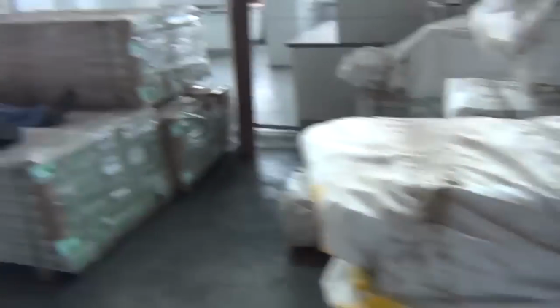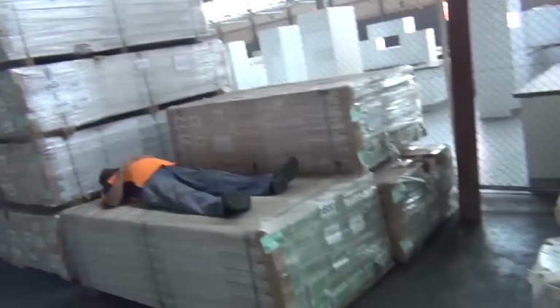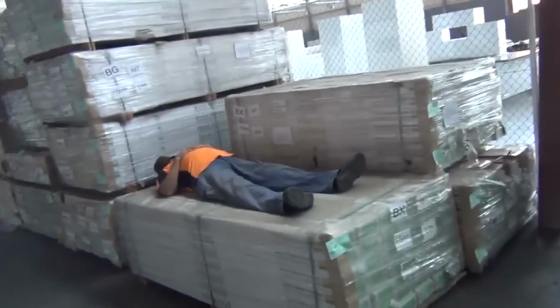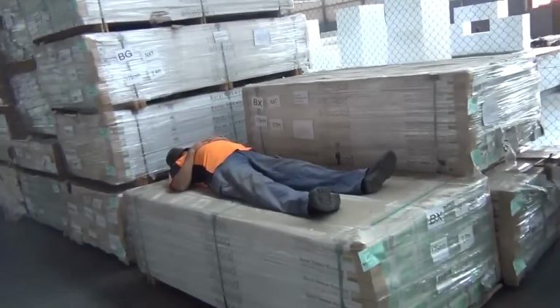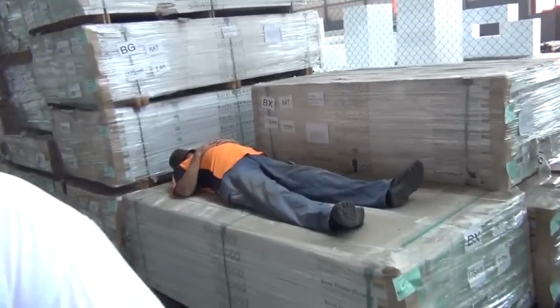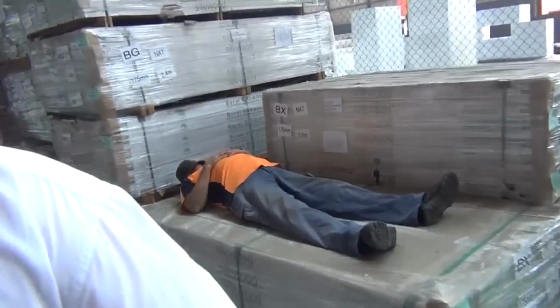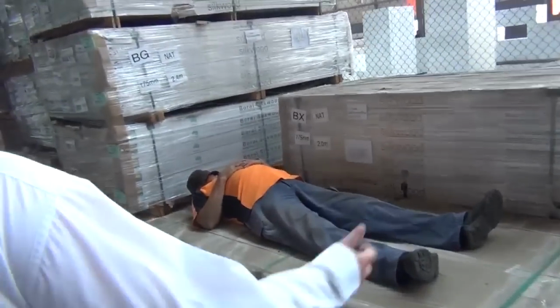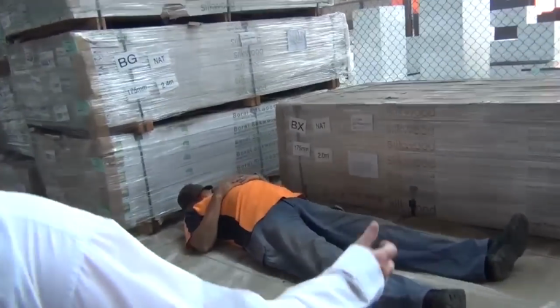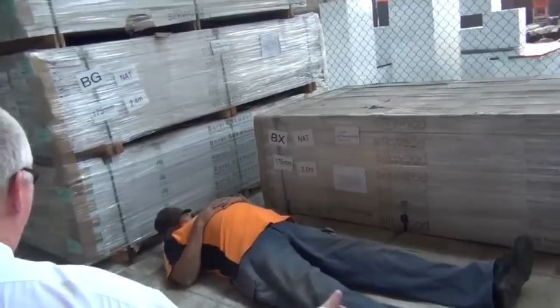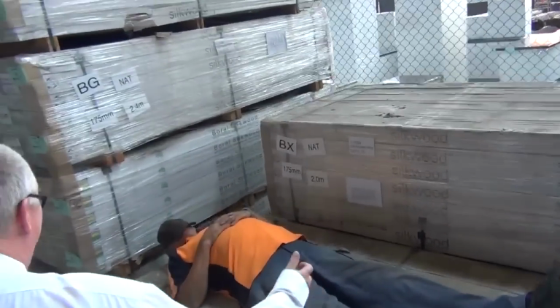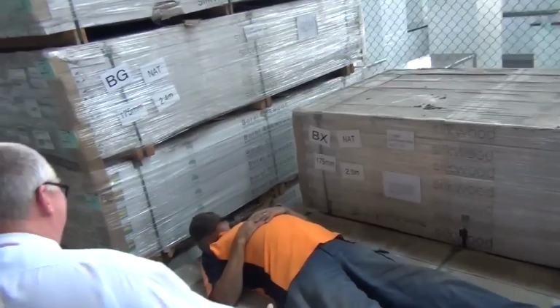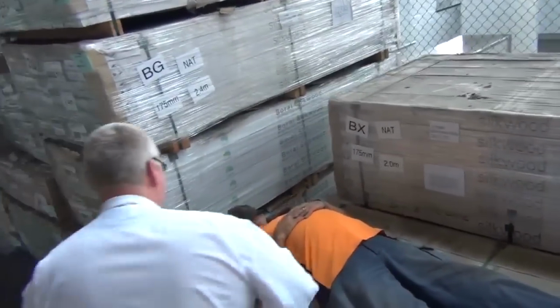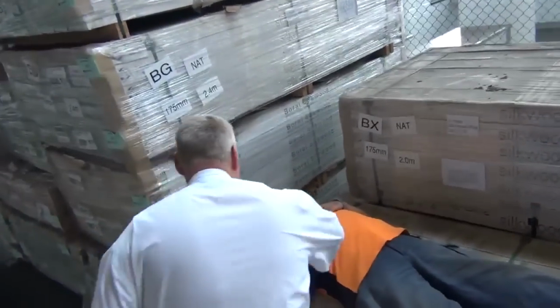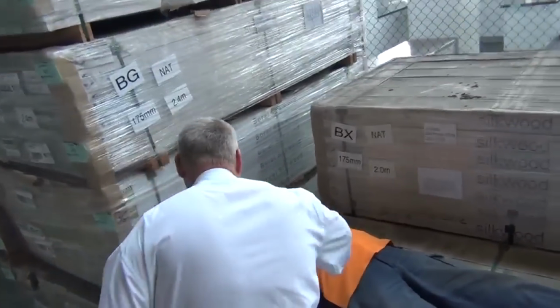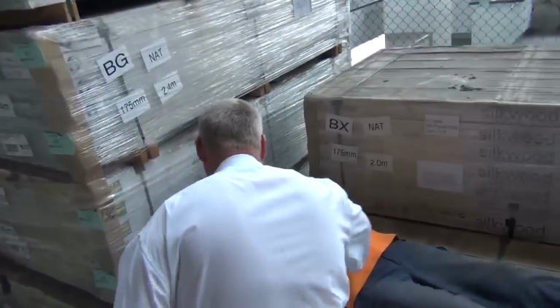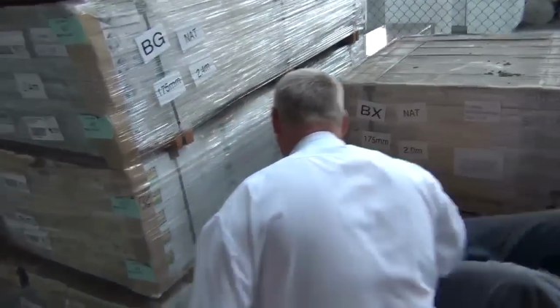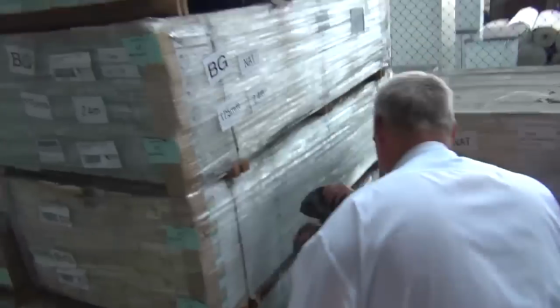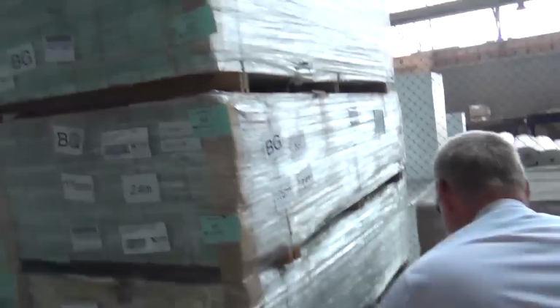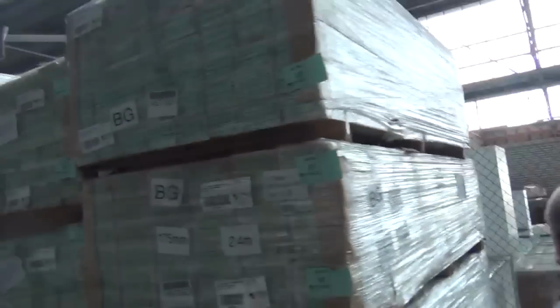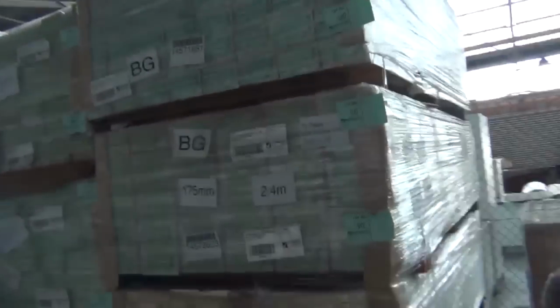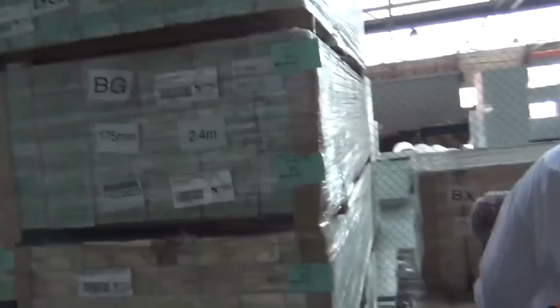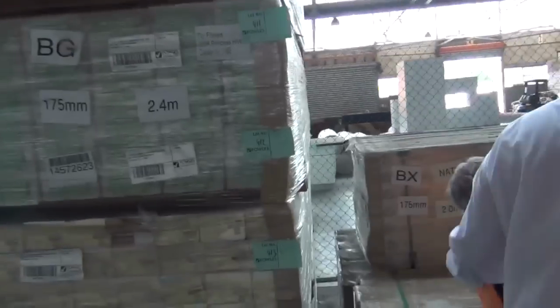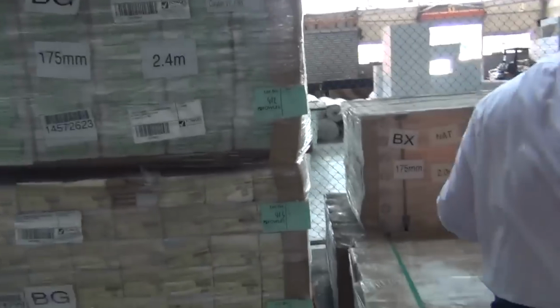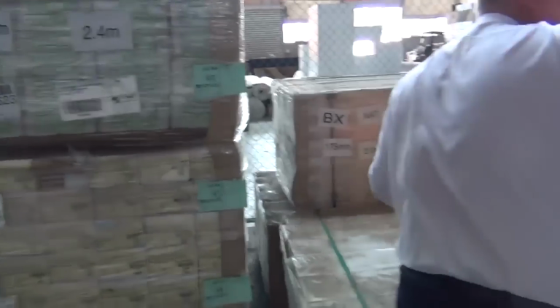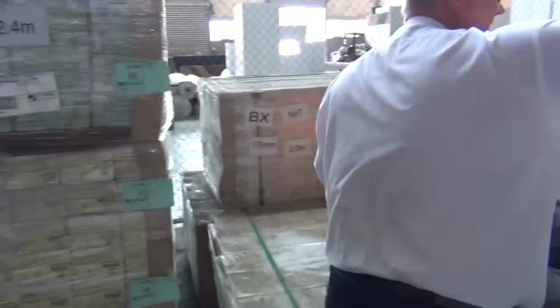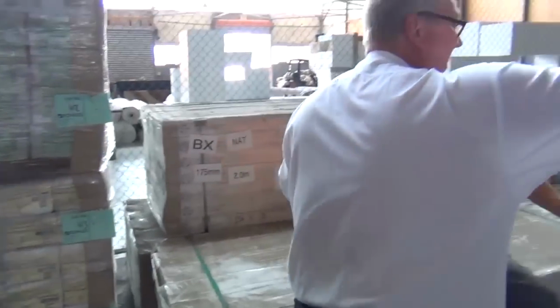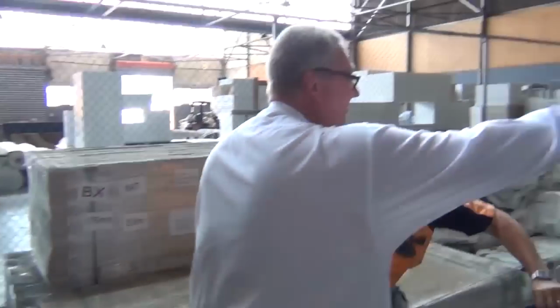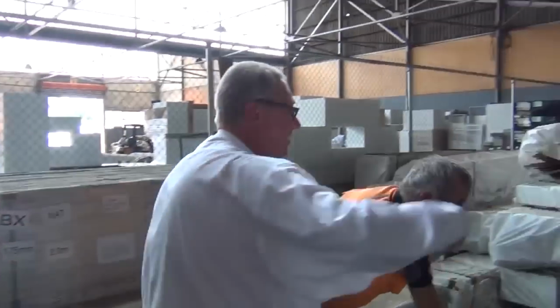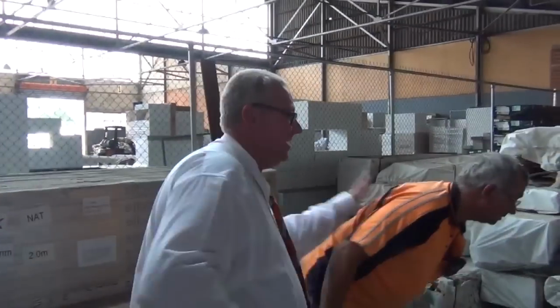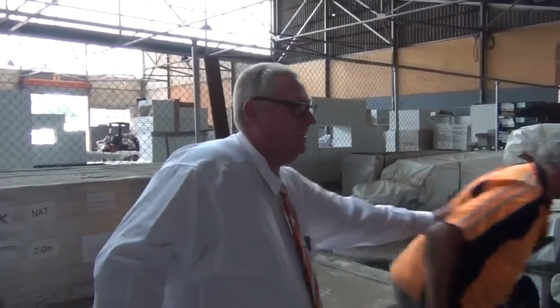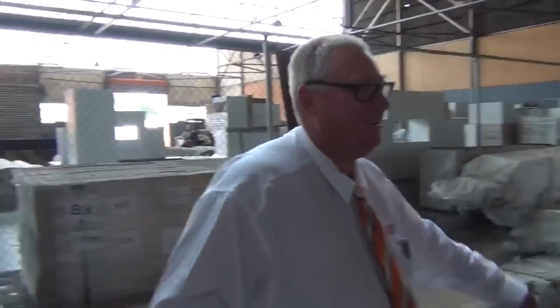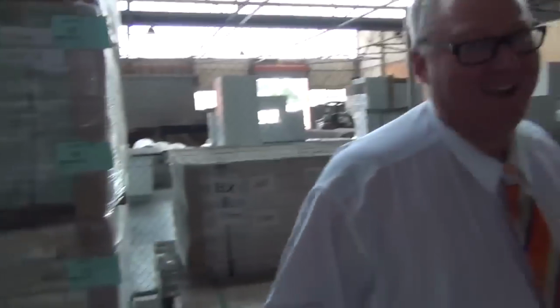Not again. Jeff — what's going on? Didn't you get any sleep last night? Mate, the forklift's that way, okay? Over that way. Off you go. Thank you.